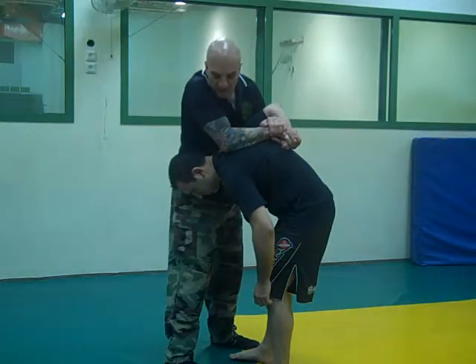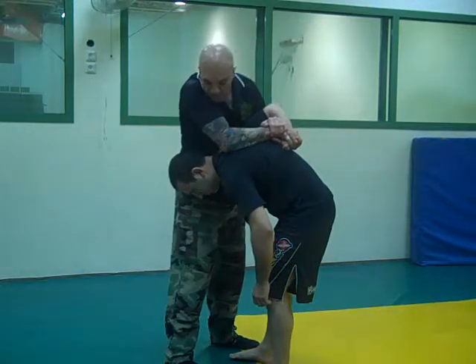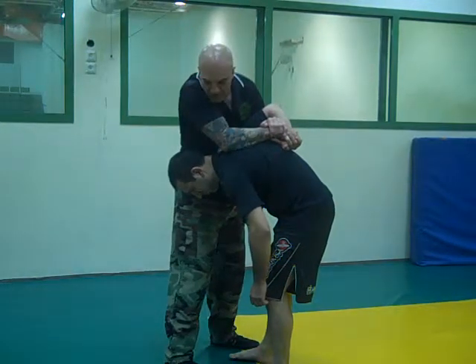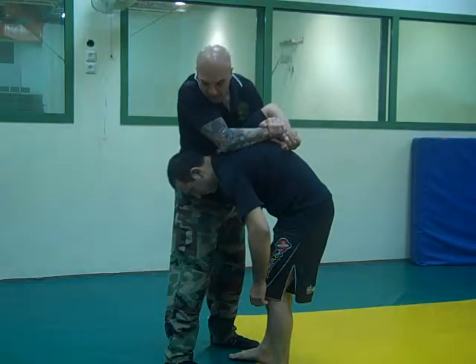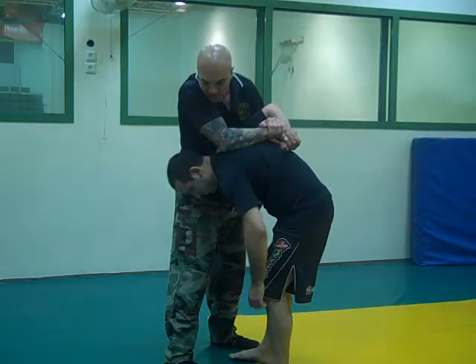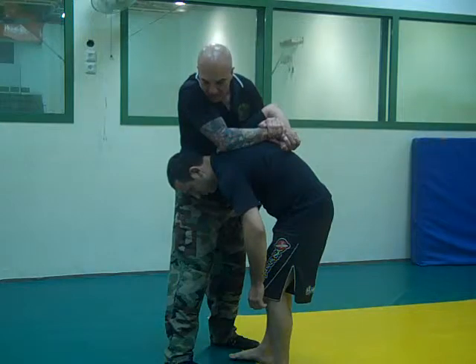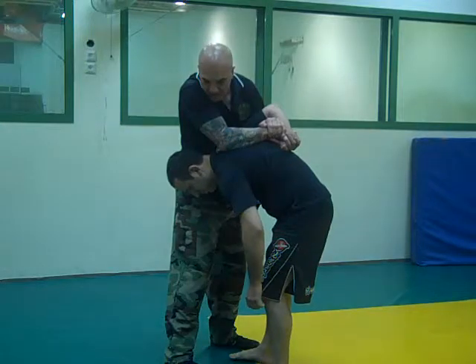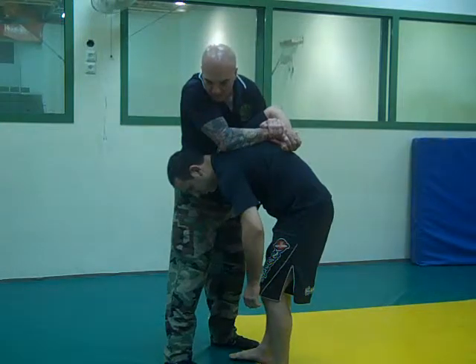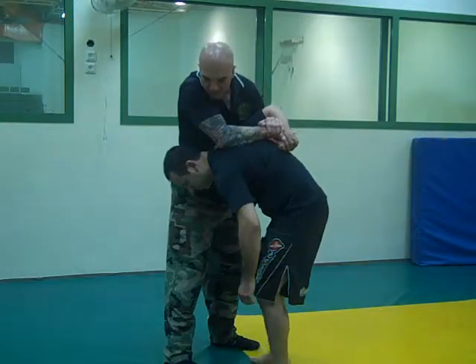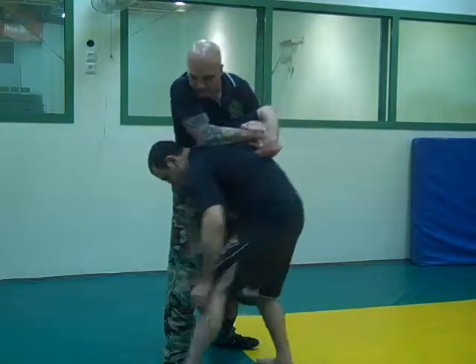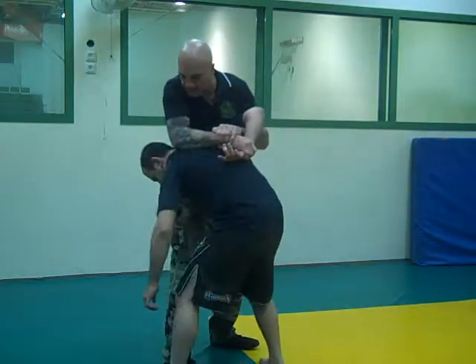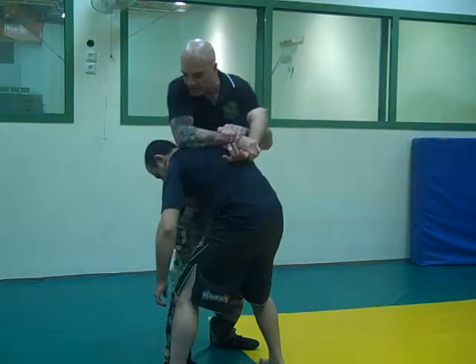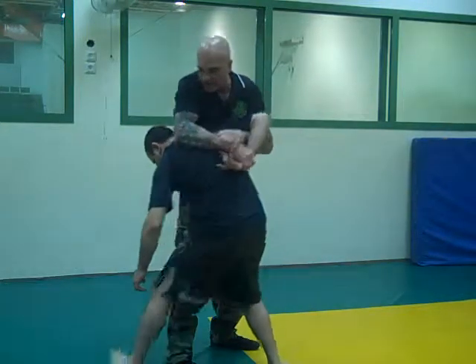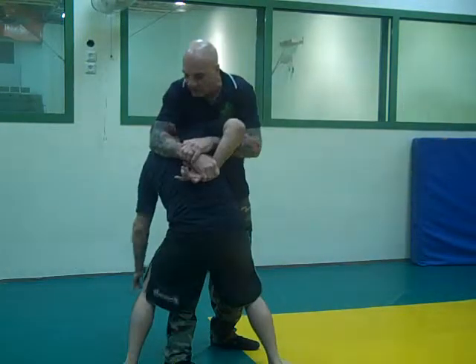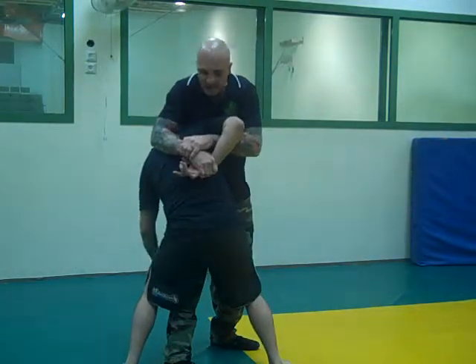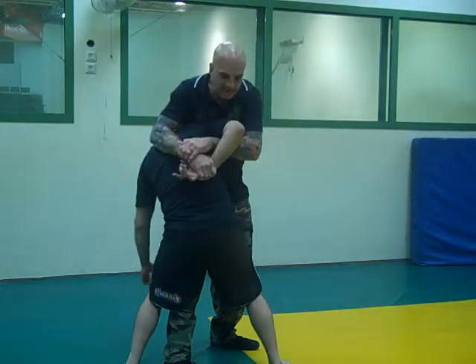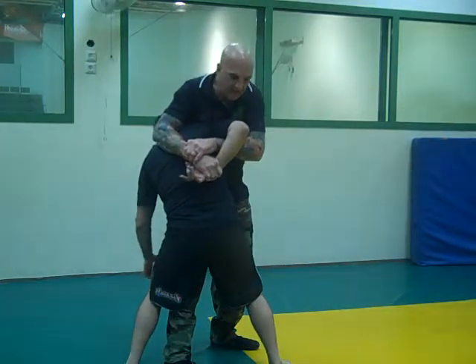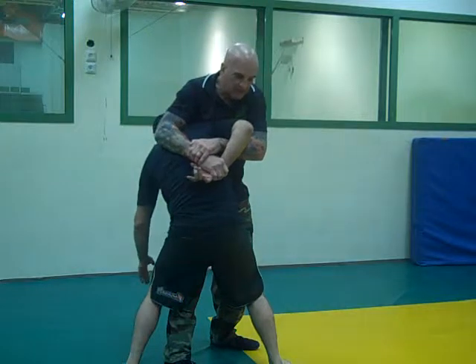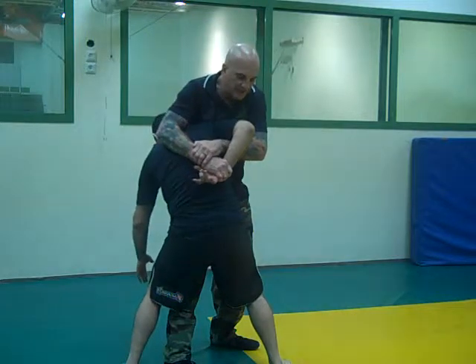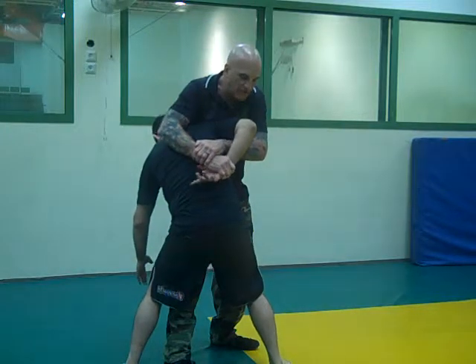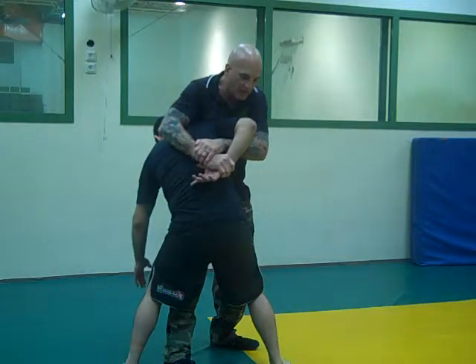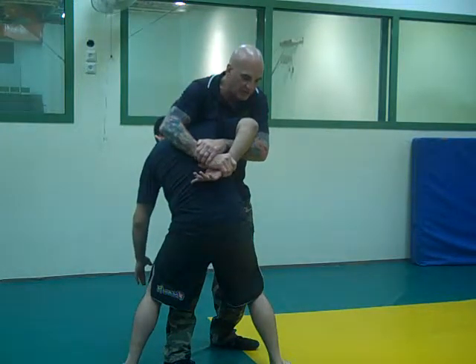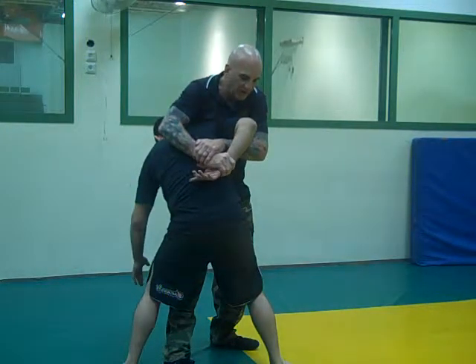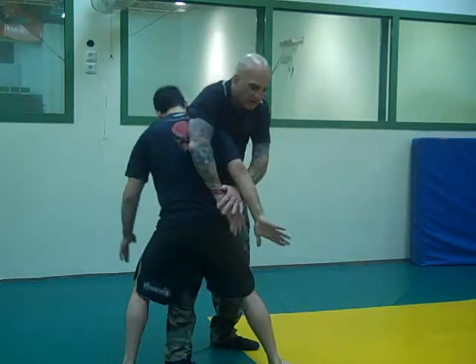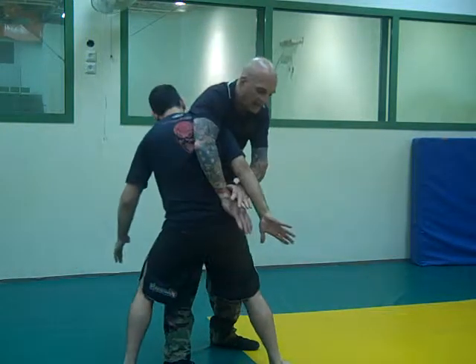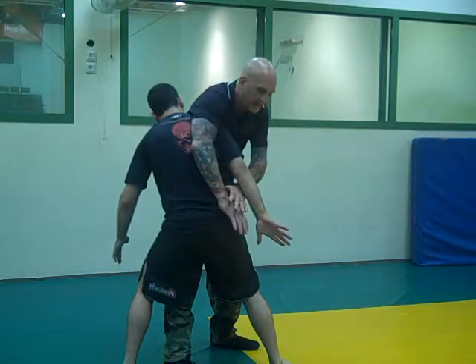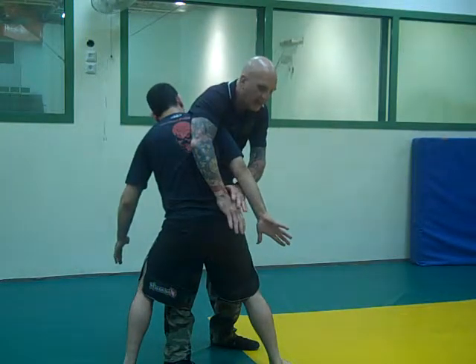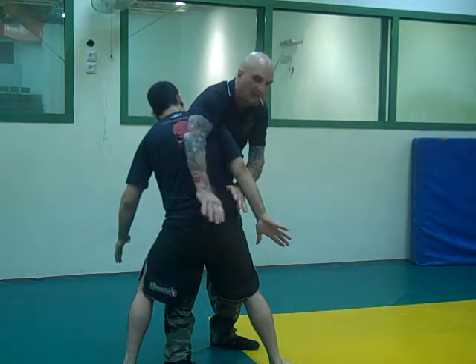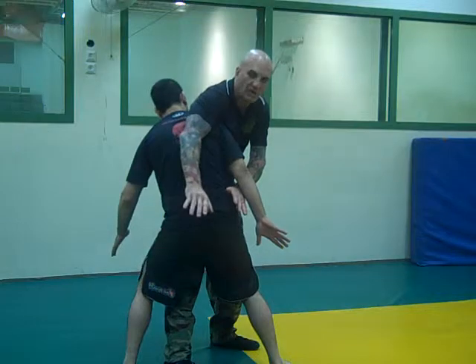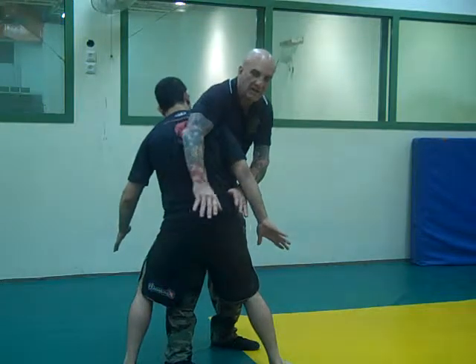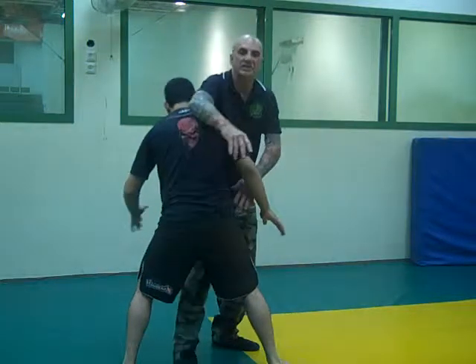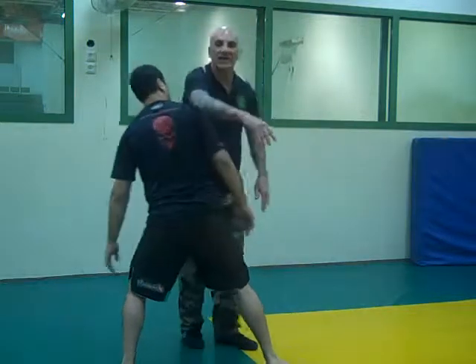Take your left foot and bring it on the outside of my foot here — deep, as deep as you can go. Take this hand and extend it straight down to the floor, just like that. And then from there, you go in. This is the escape. It's a very, very simple technique.